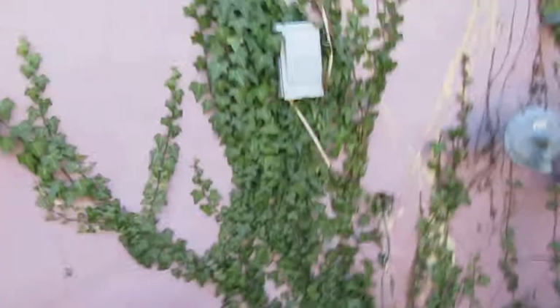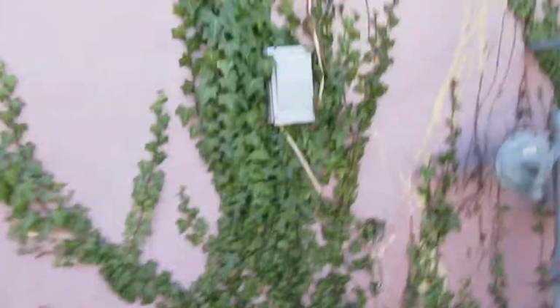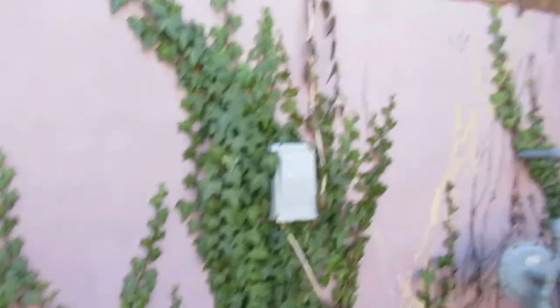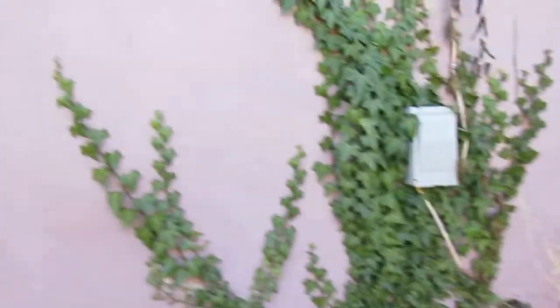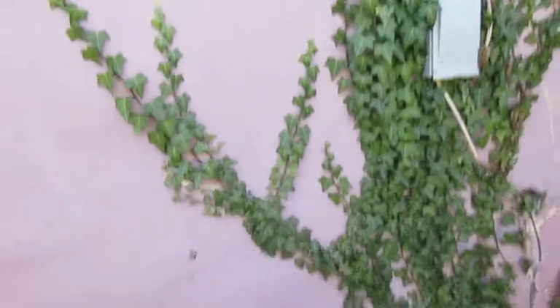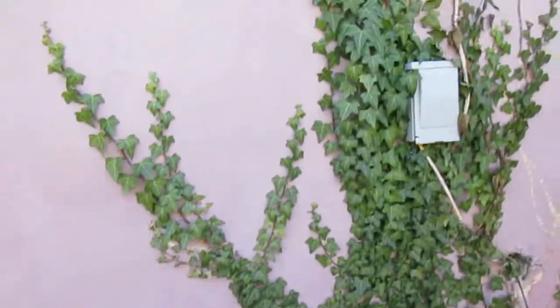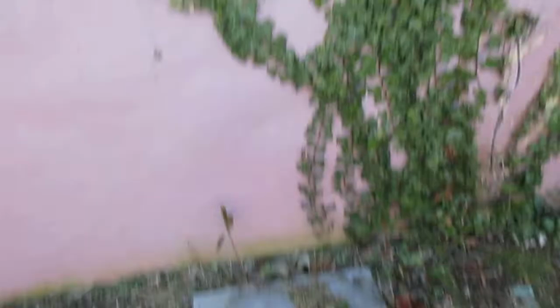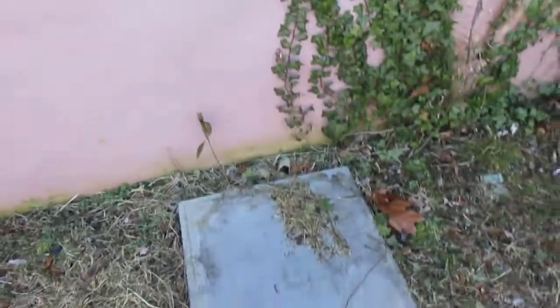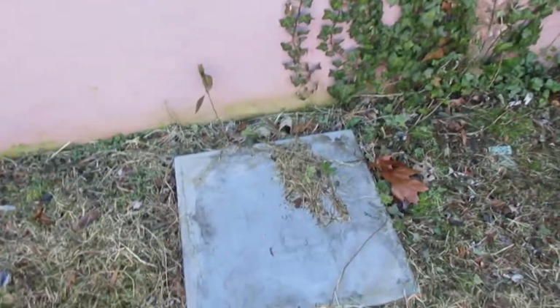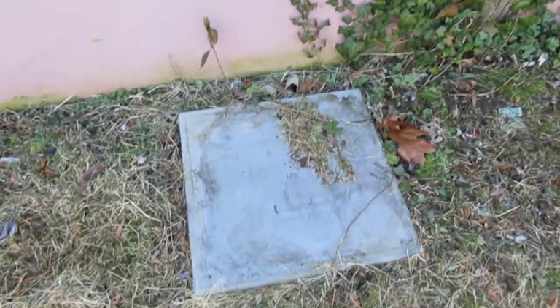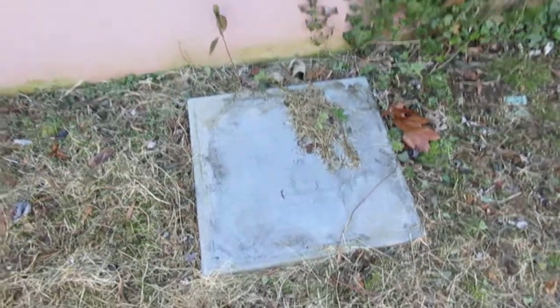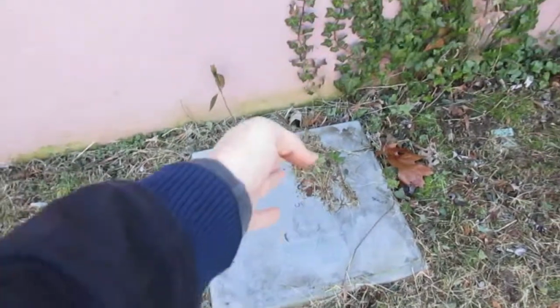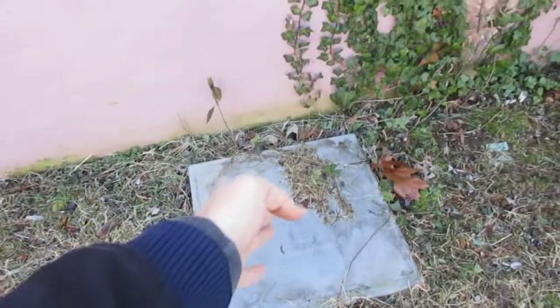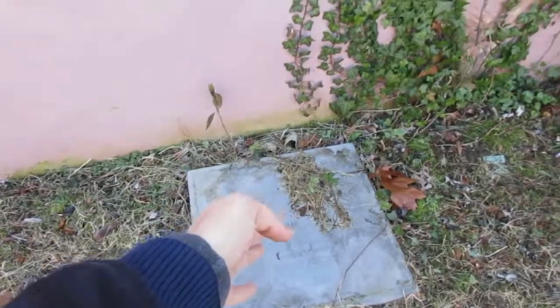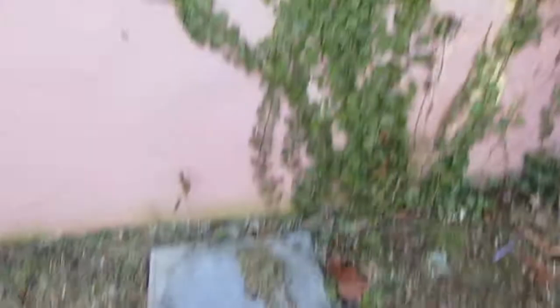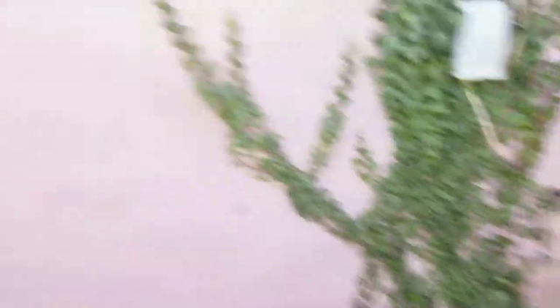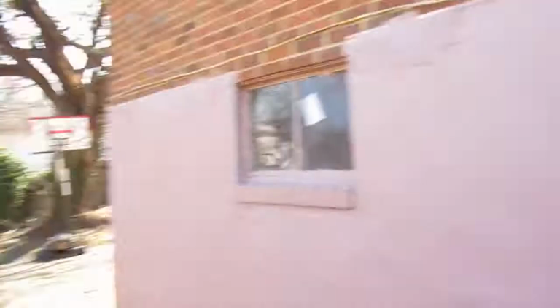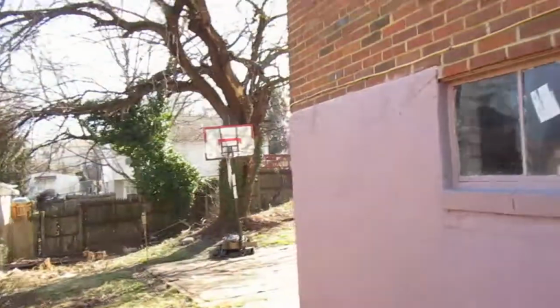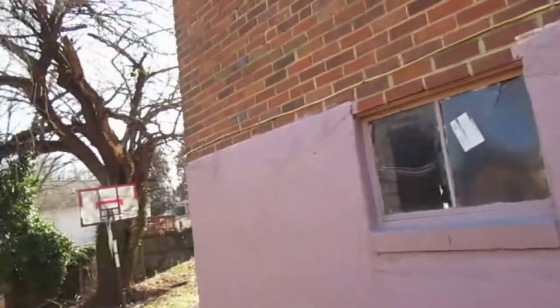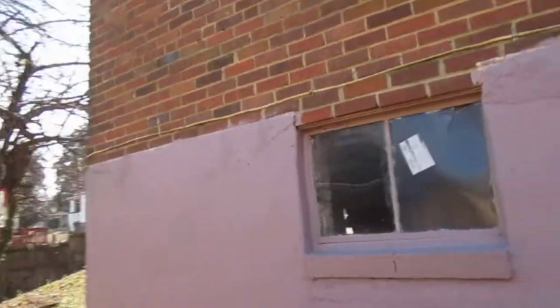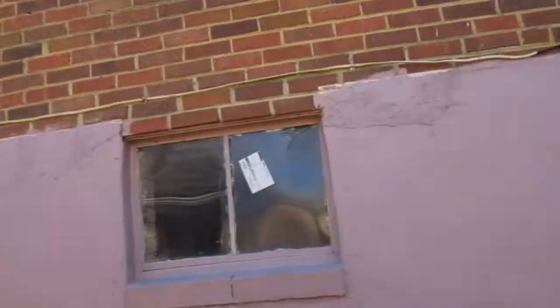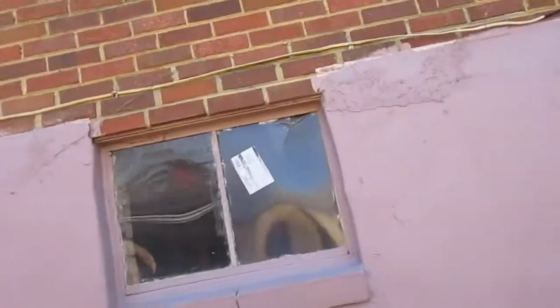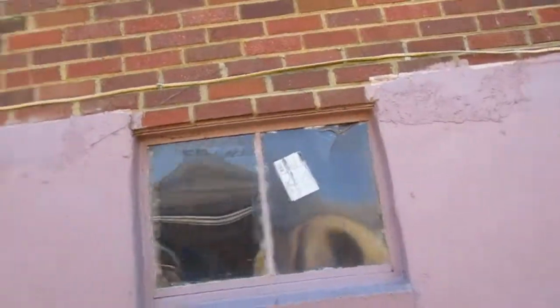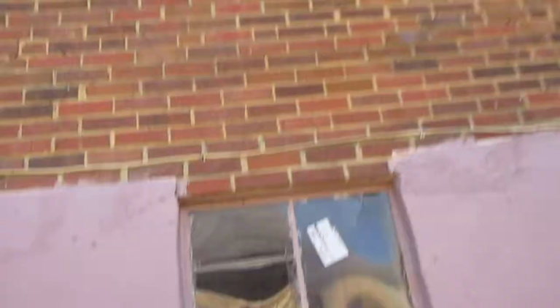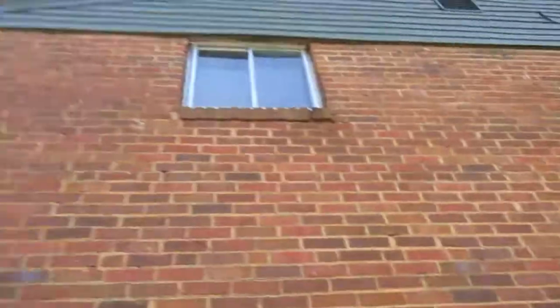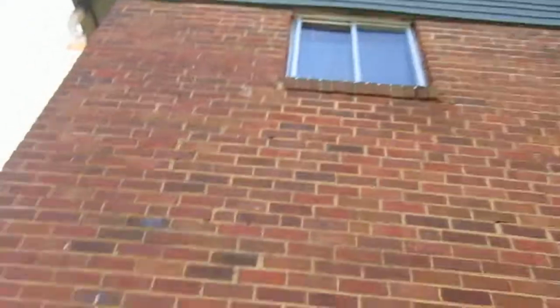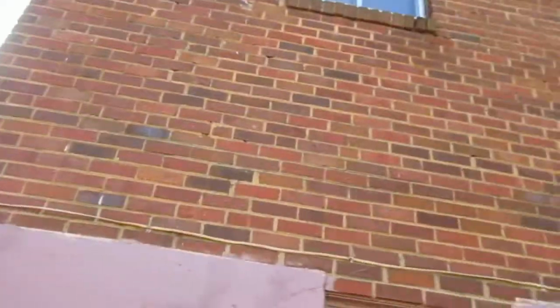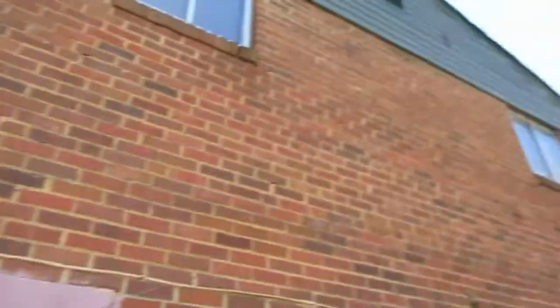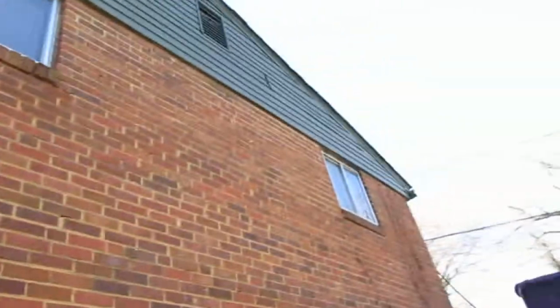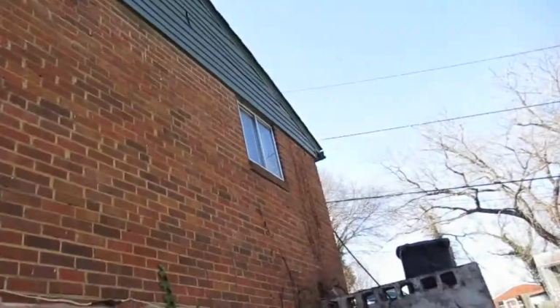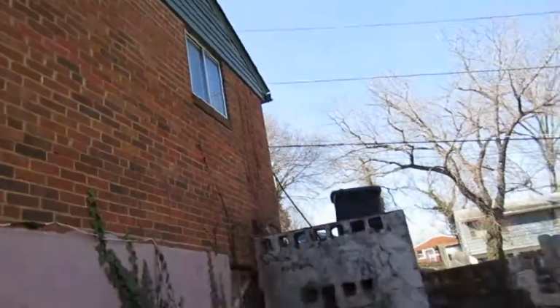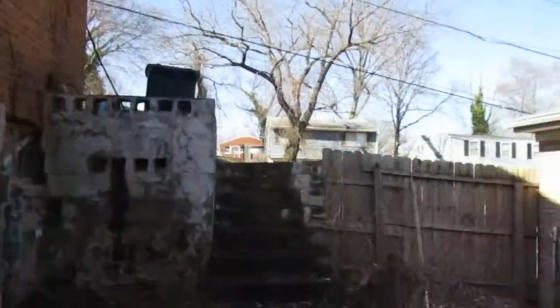Gas meter here on the side looks fine. She said the house was vandalized — they took pretty much all the copper and all the wiring. We're also missing that outside HVAC unit. Looks like we have metal windows pretty much all around.